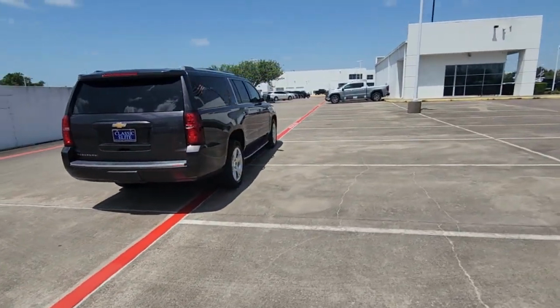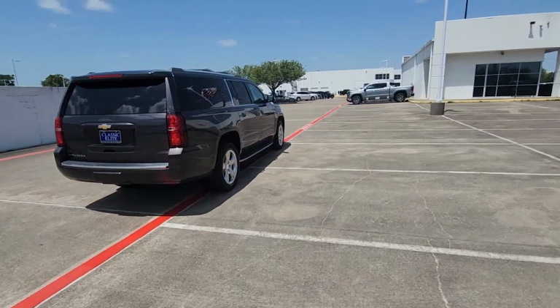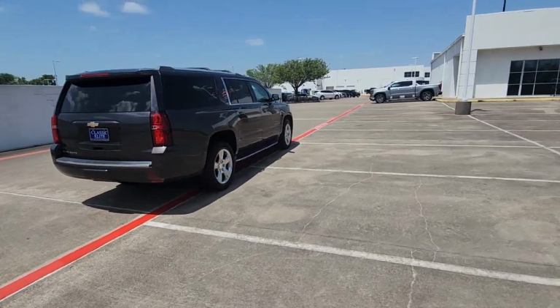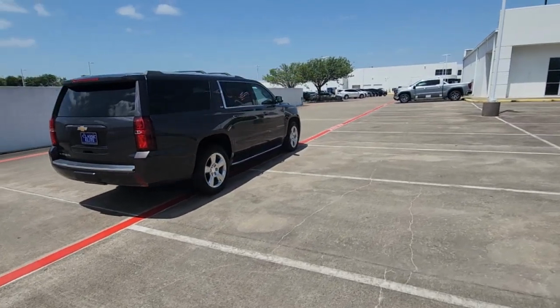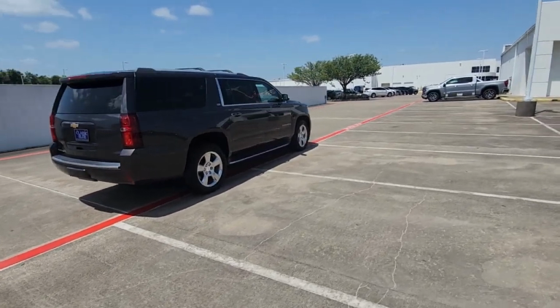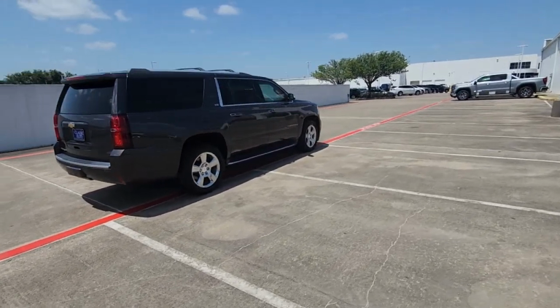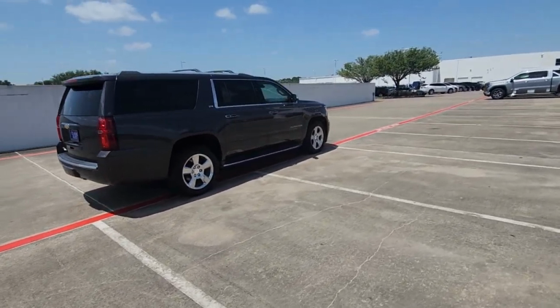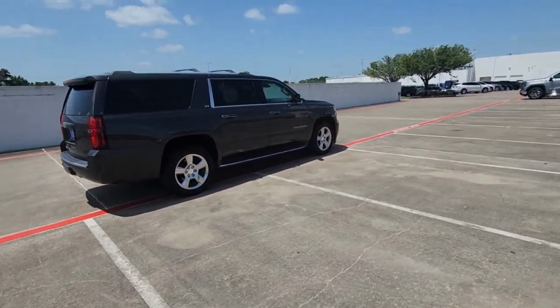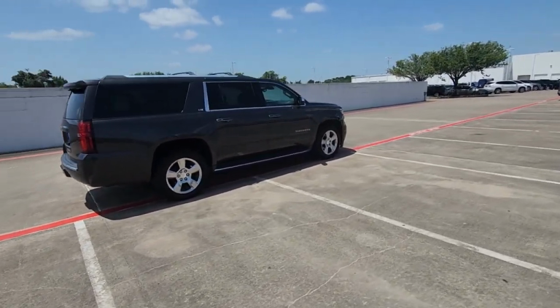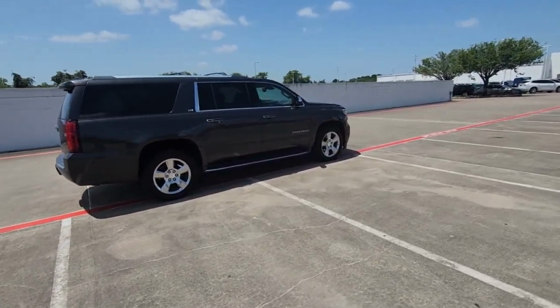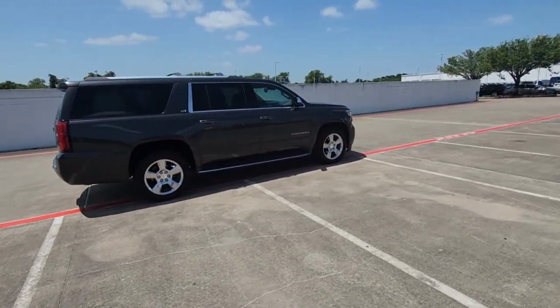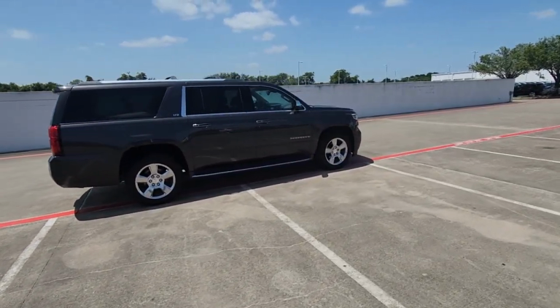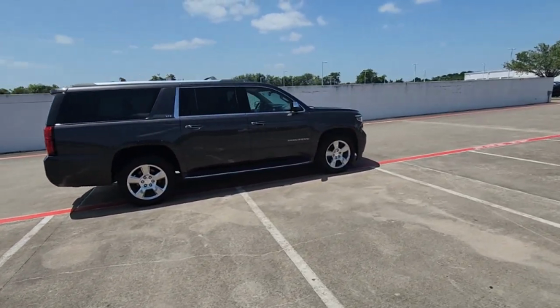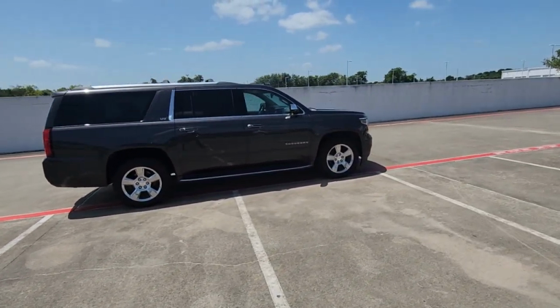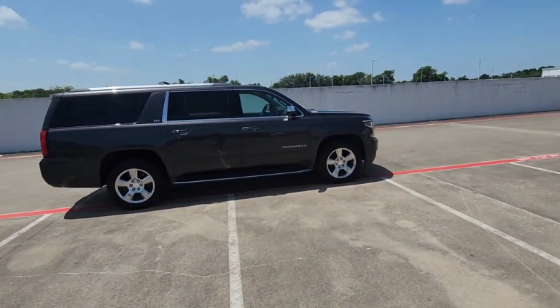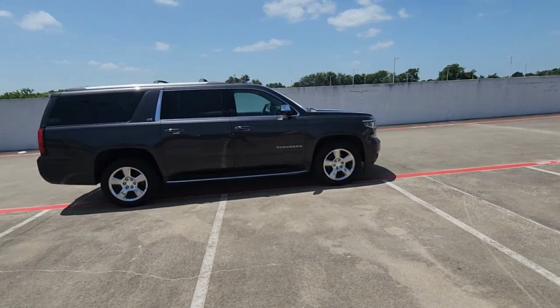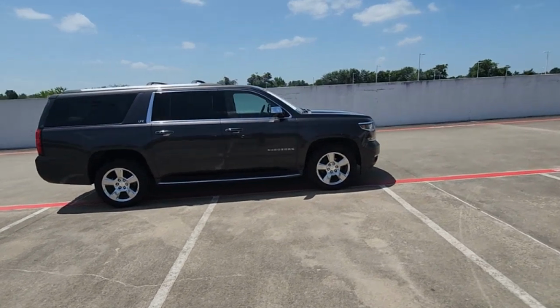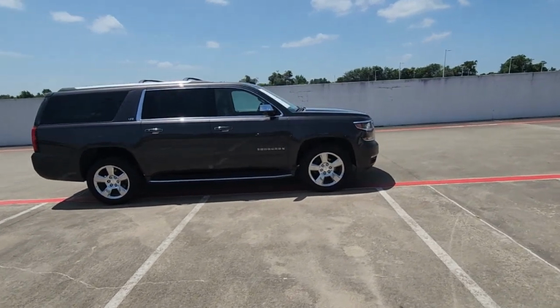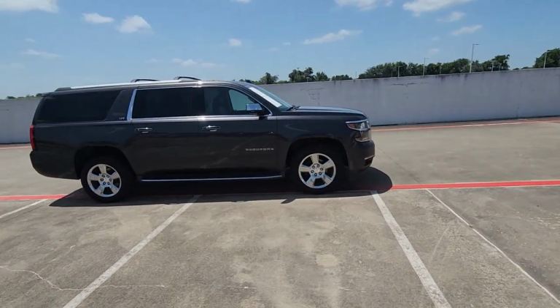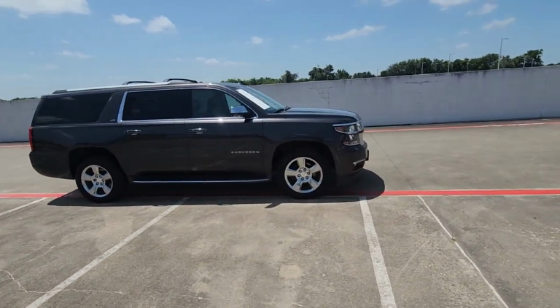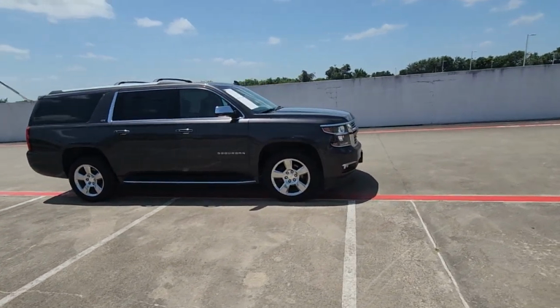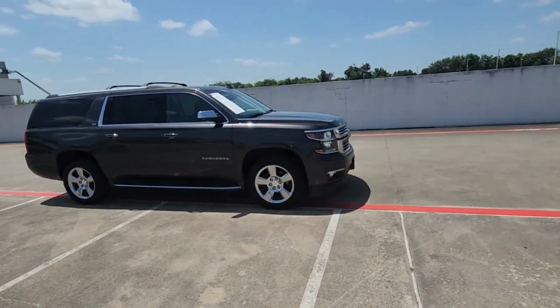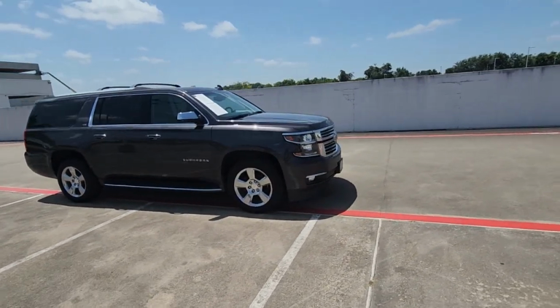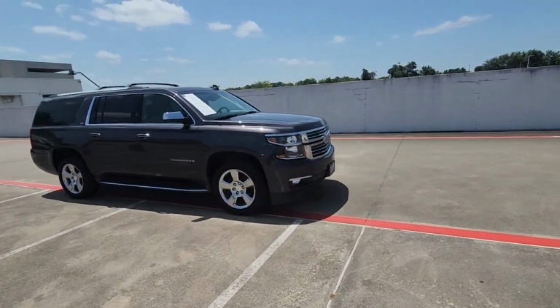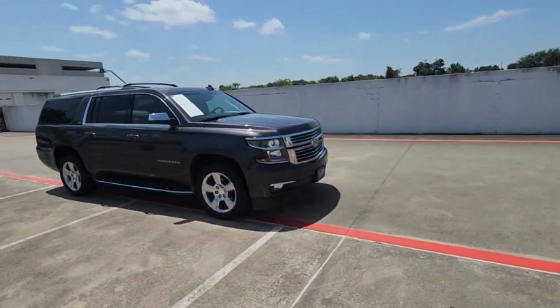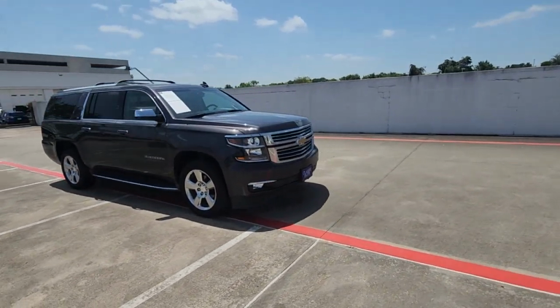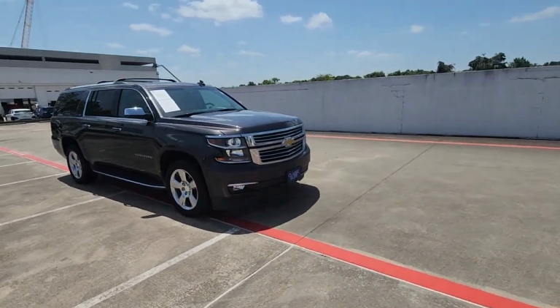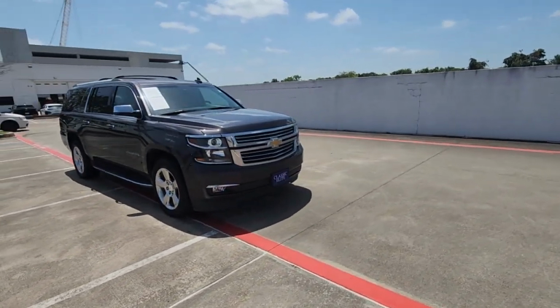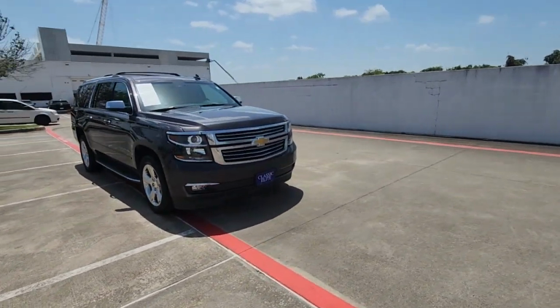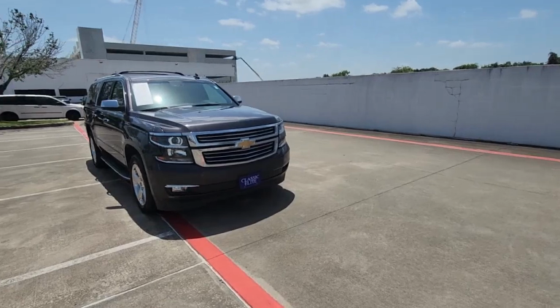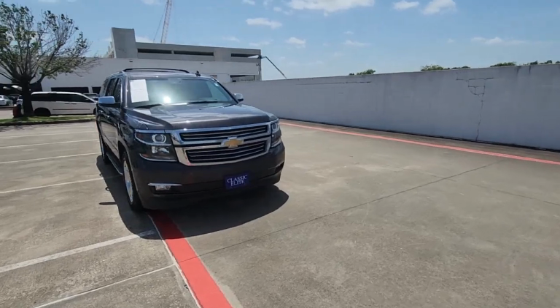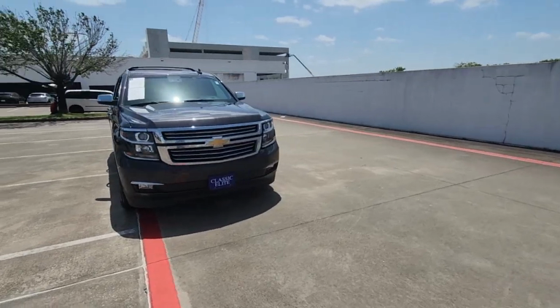The Suburban delivers the utility of a truck, as well as the refined comfort, technology and safety features of a full-size luxury SUV. These are just some of the great options this vehicle comes with.